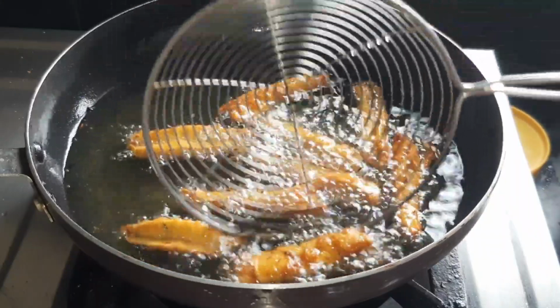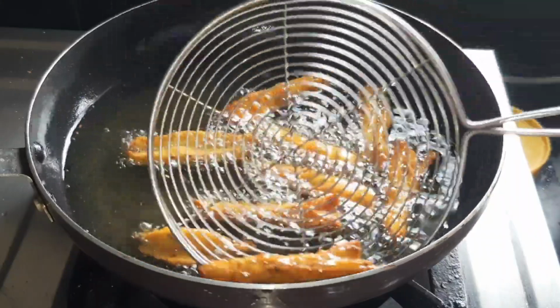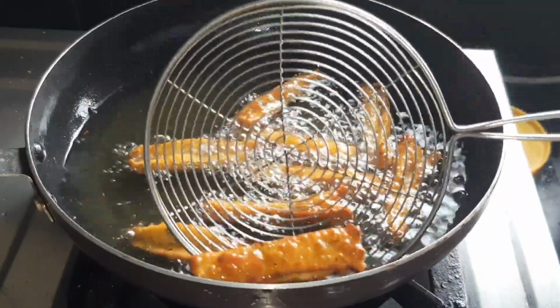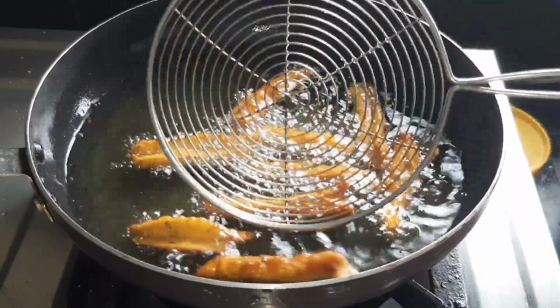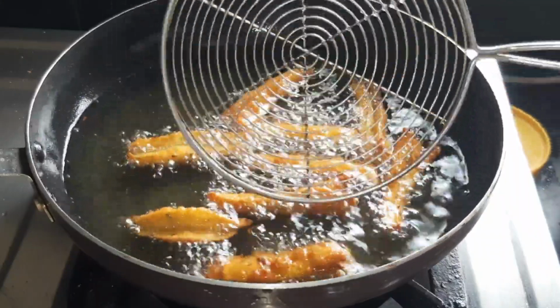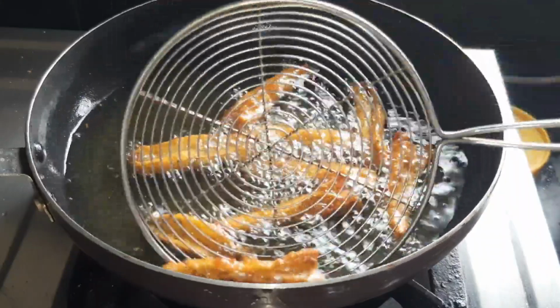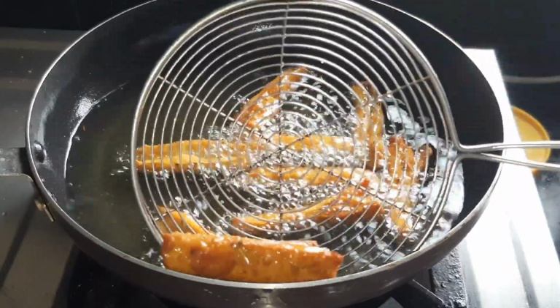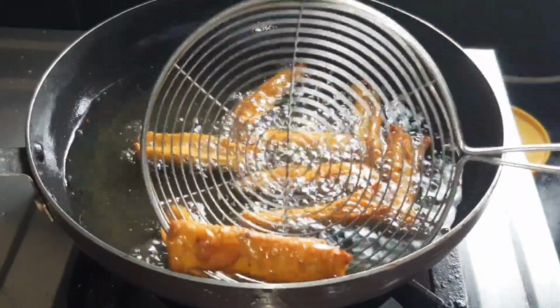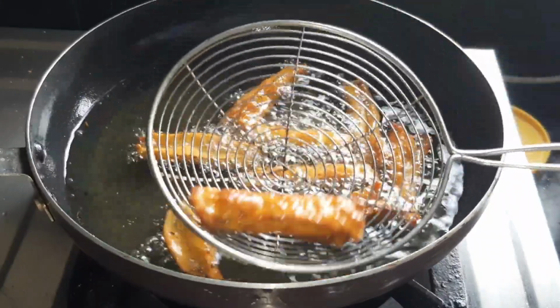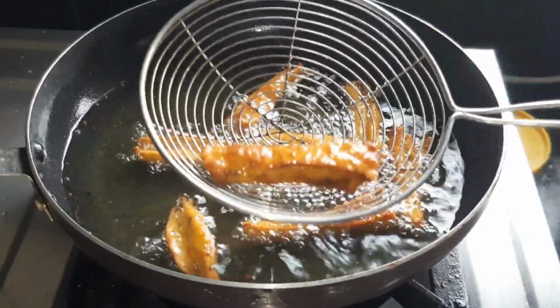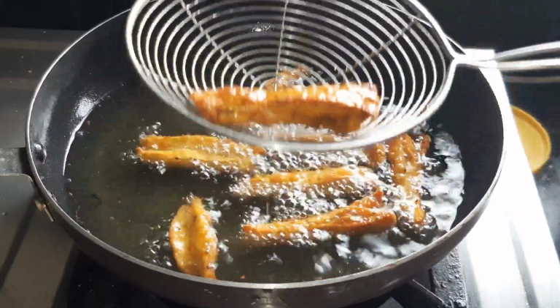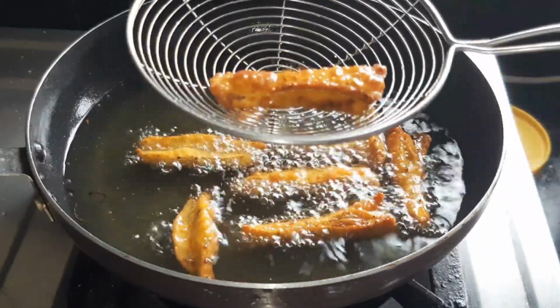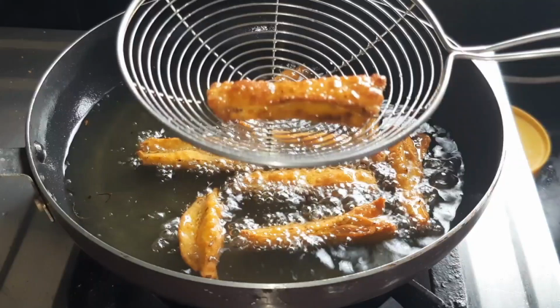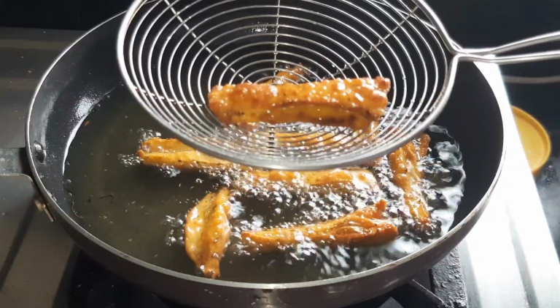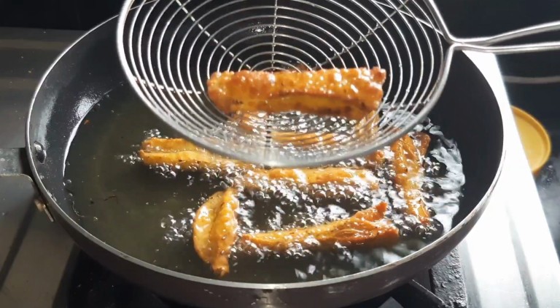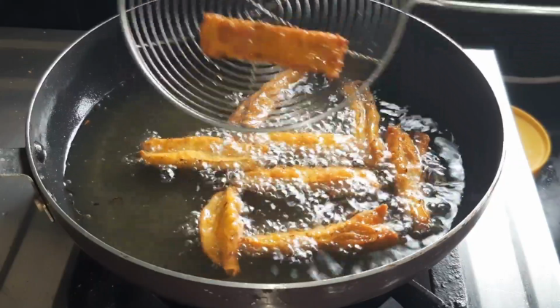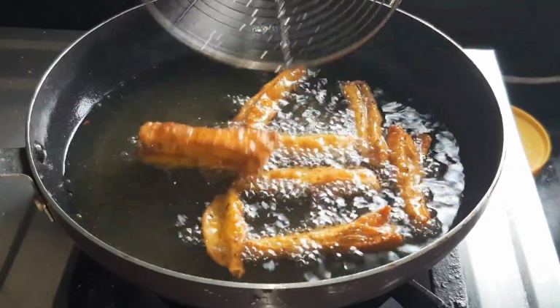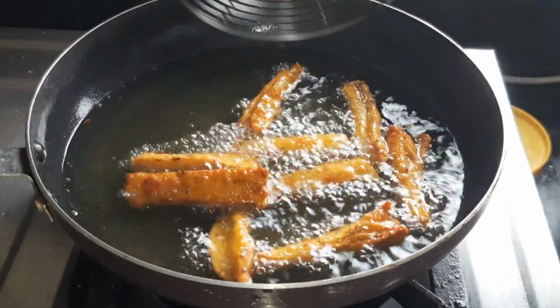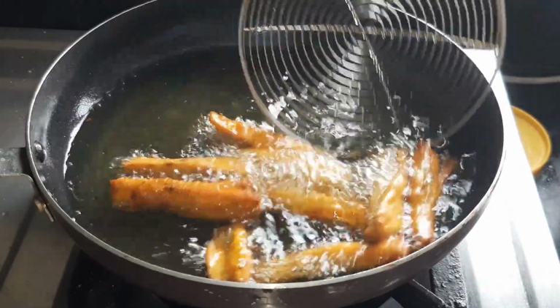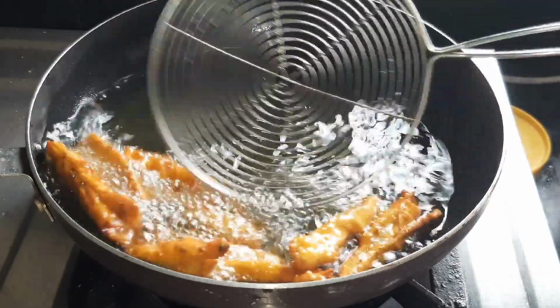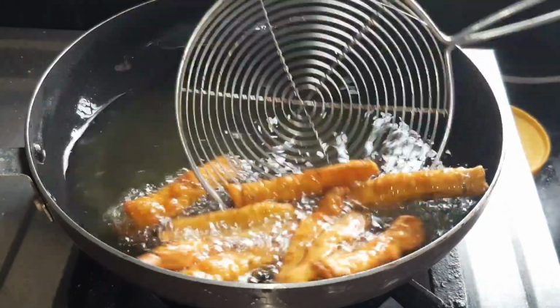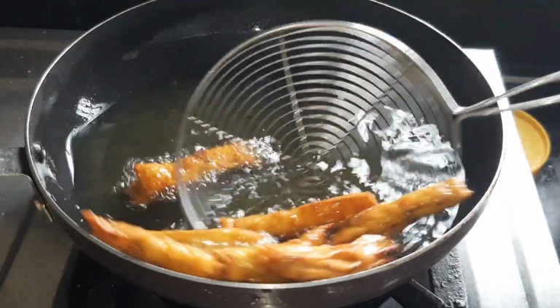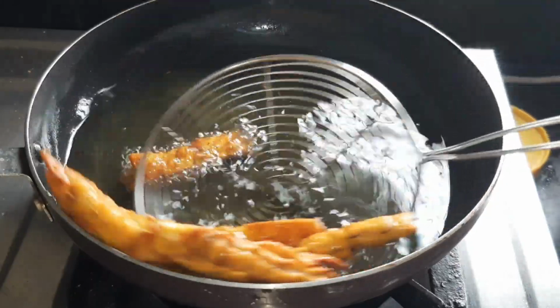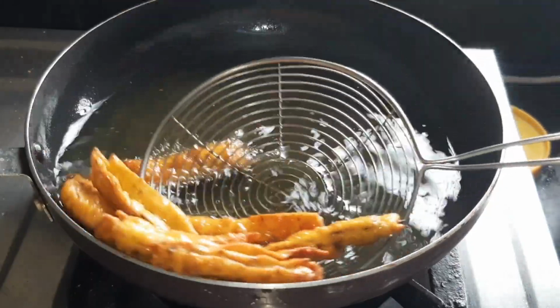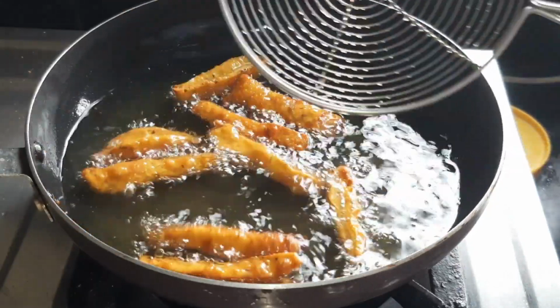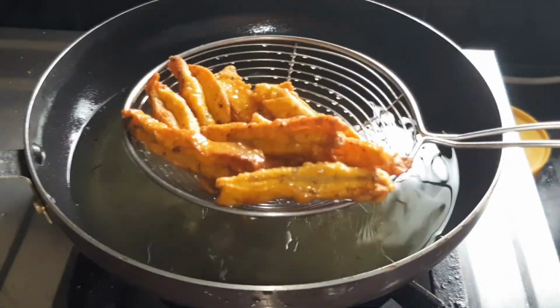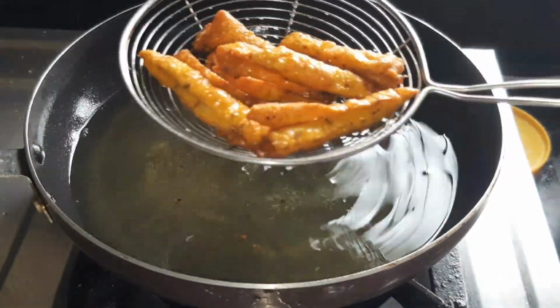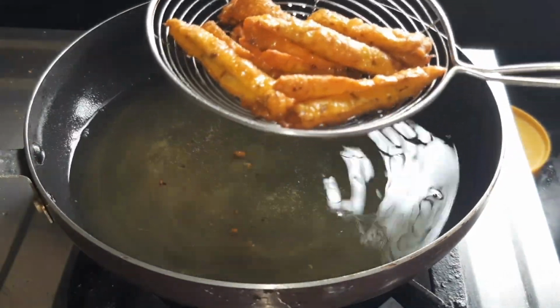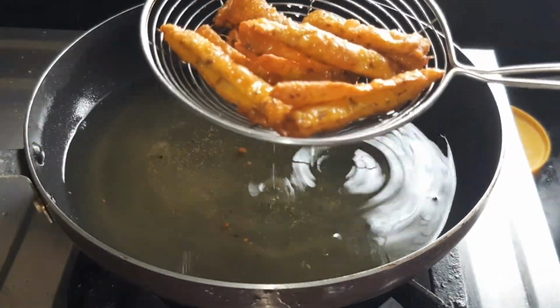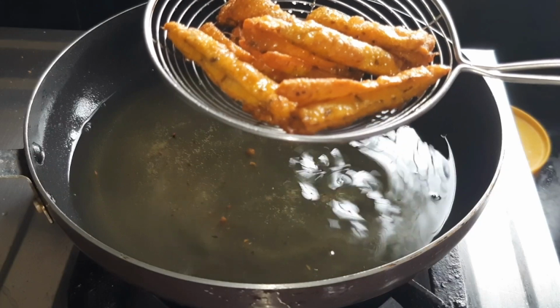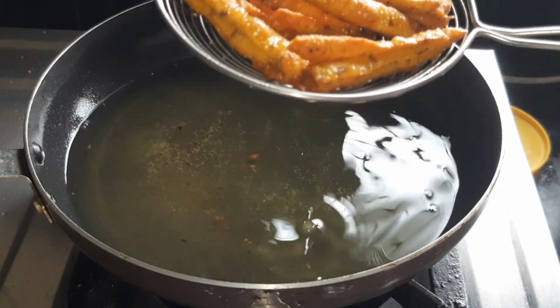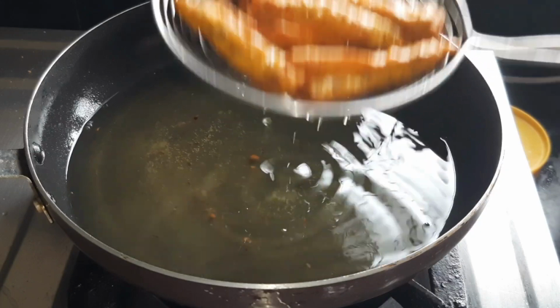After the next snack, I will try to make some more, just for the flavor of these. If you like this video, please comment and subscribe to the channel for more videos.